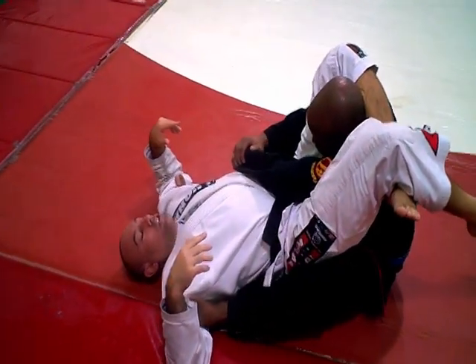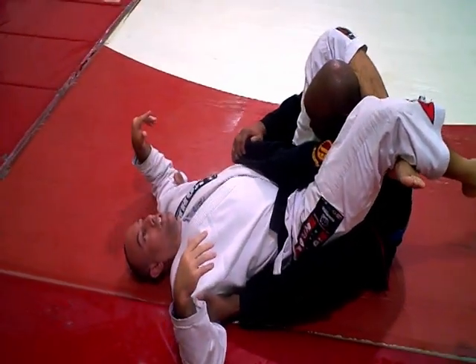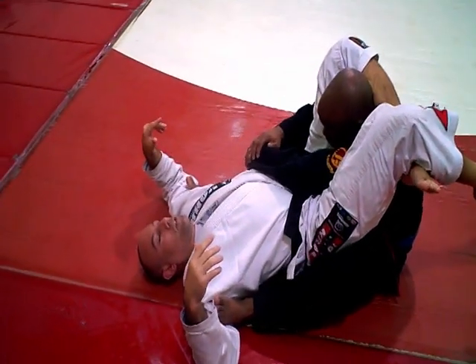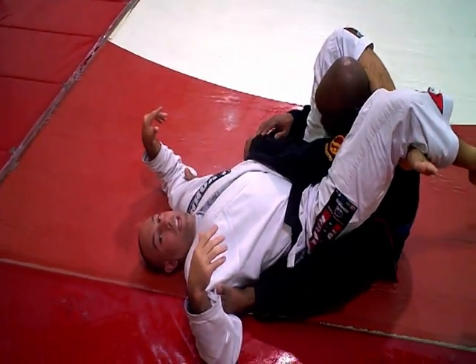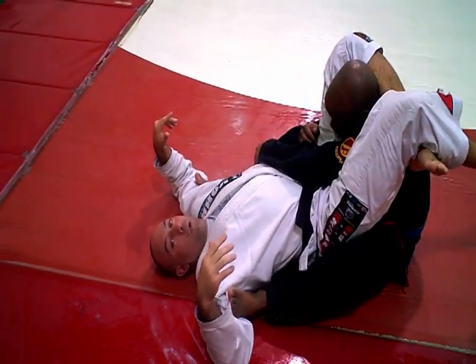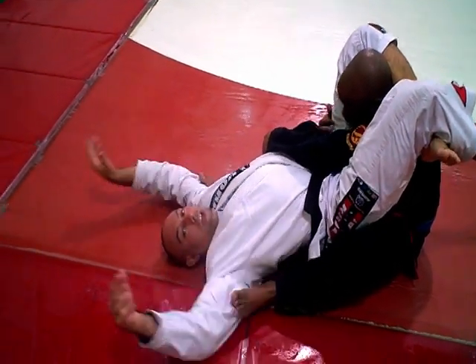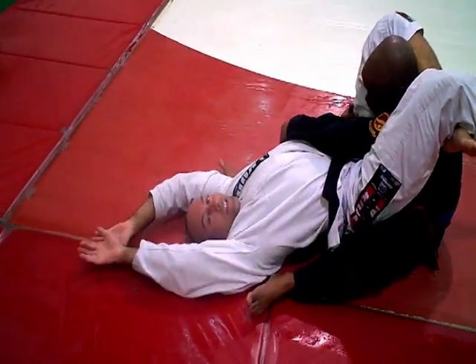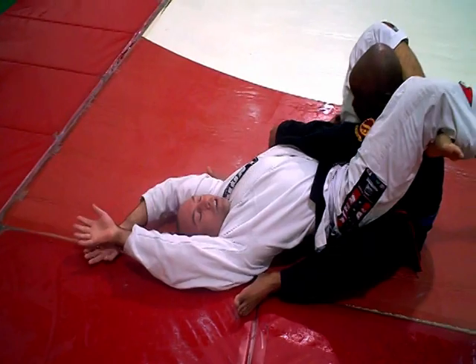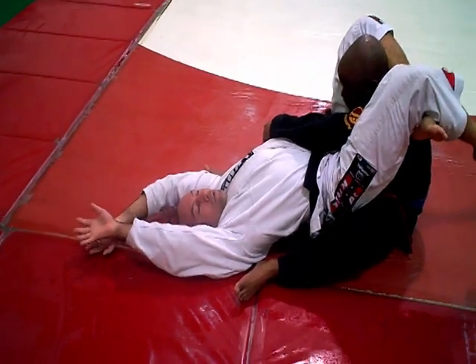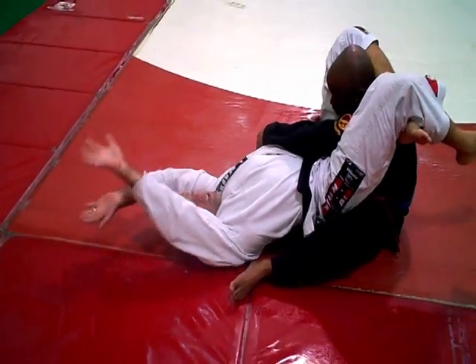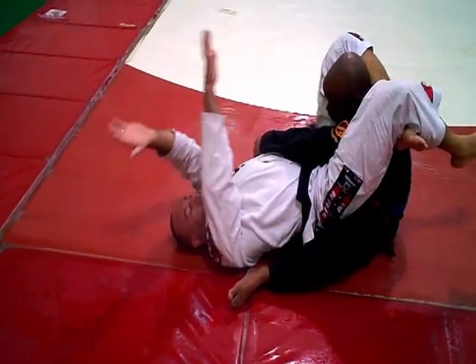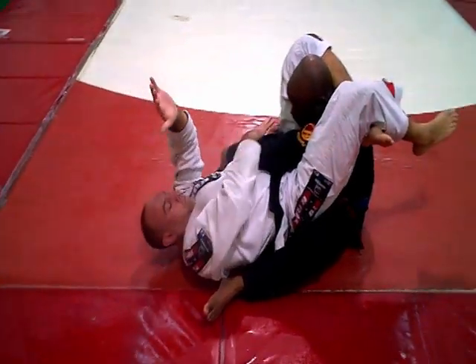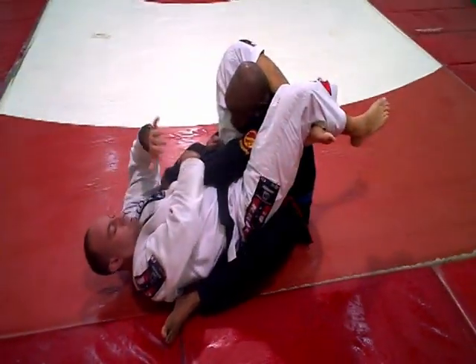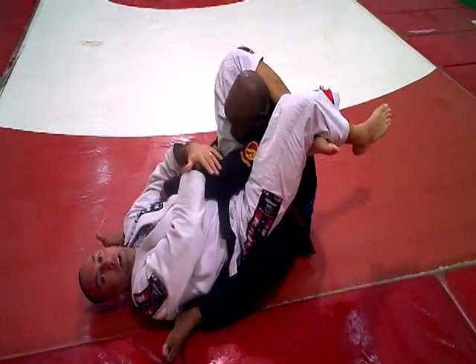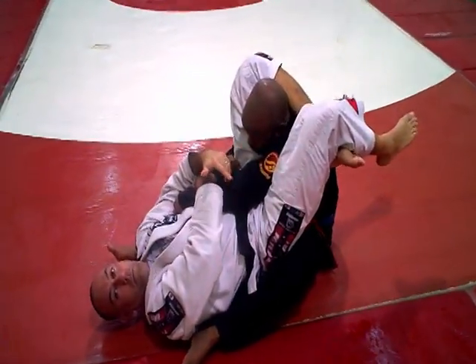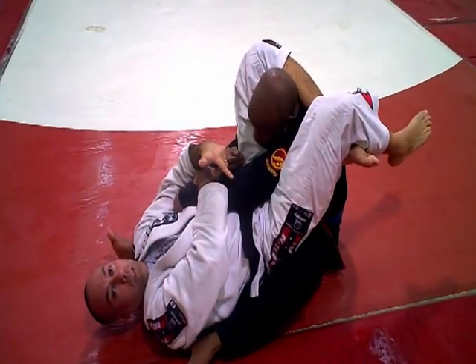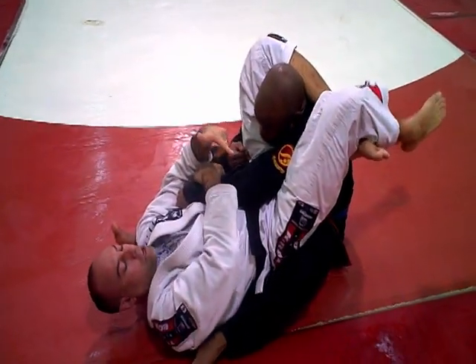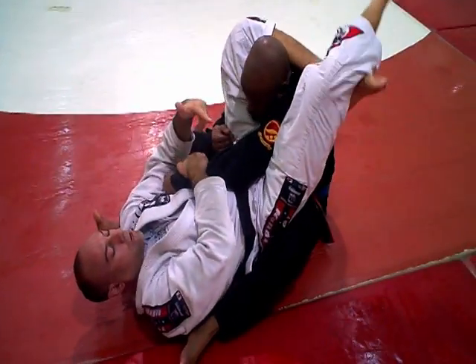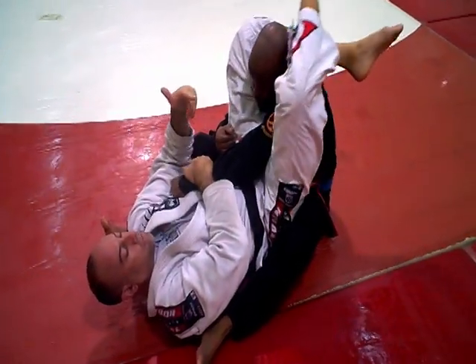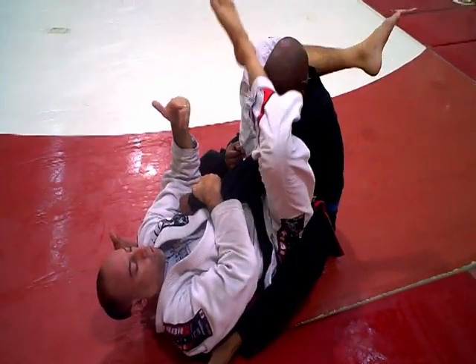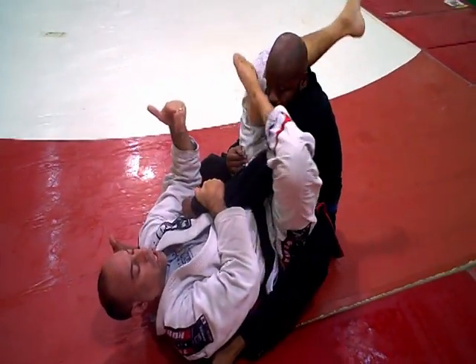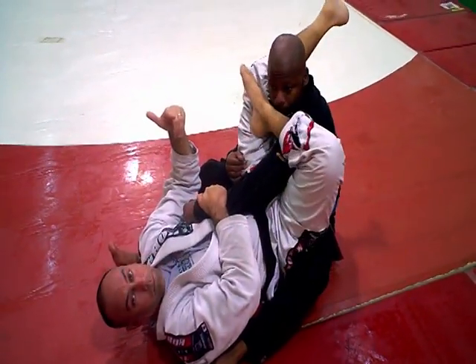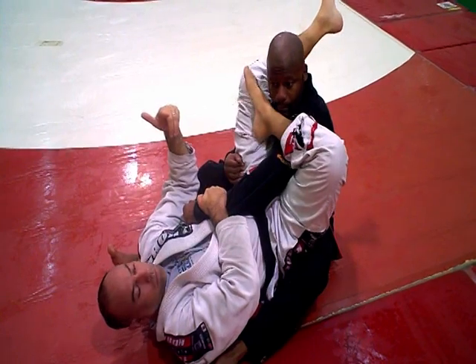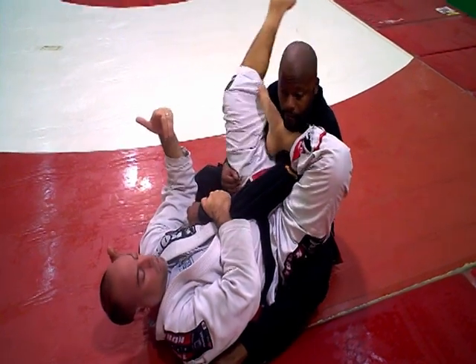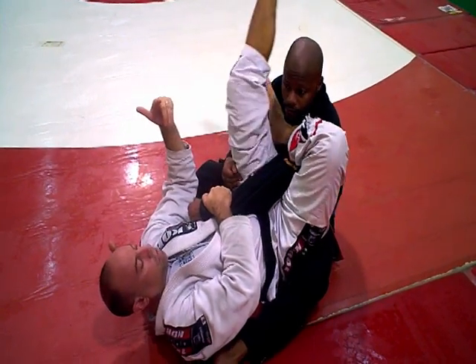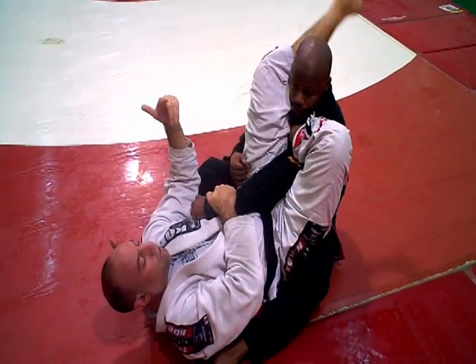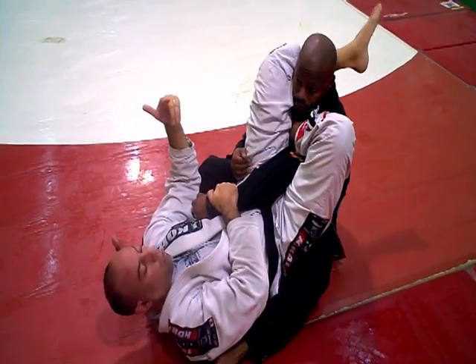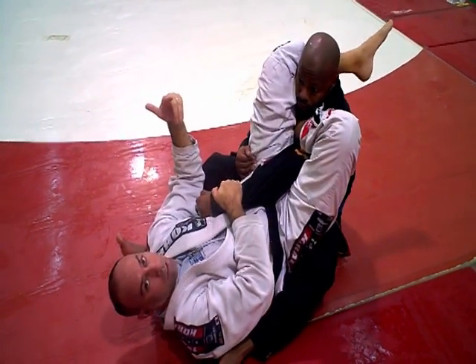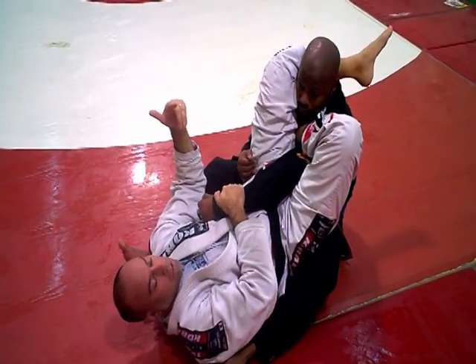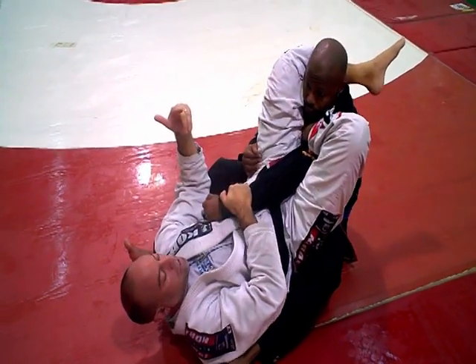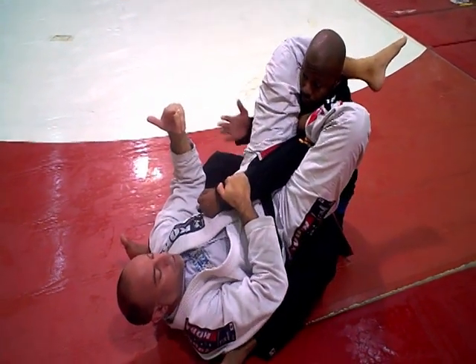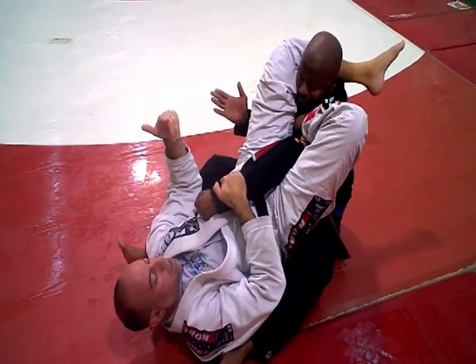From here, you're going to put your hands up over your head to get the arms out of the way, reach up, grab the arm, bring this foot over the top, figure four, lift your hips up.